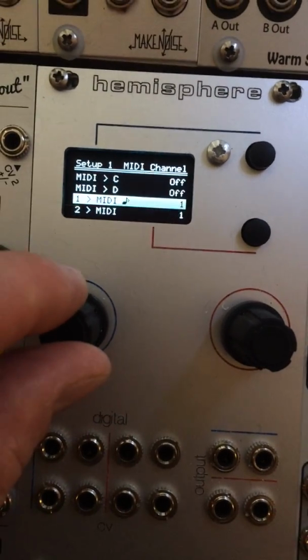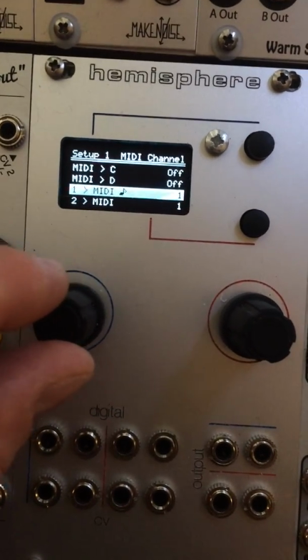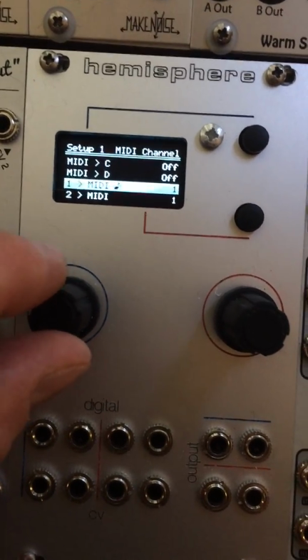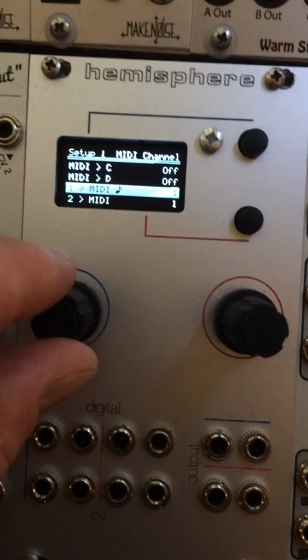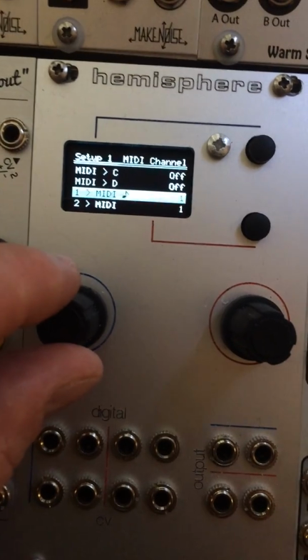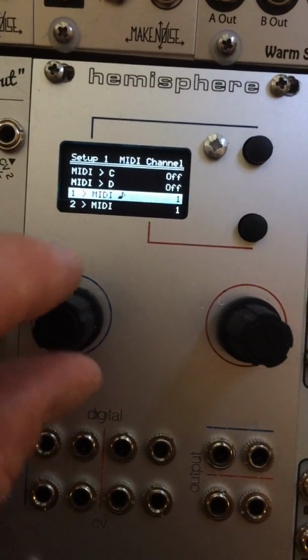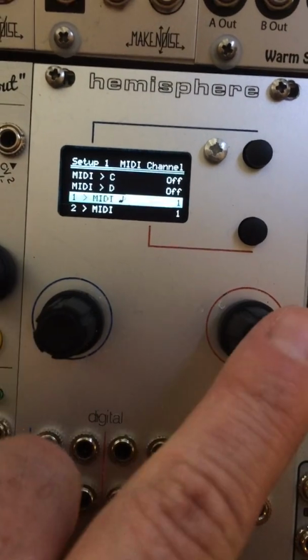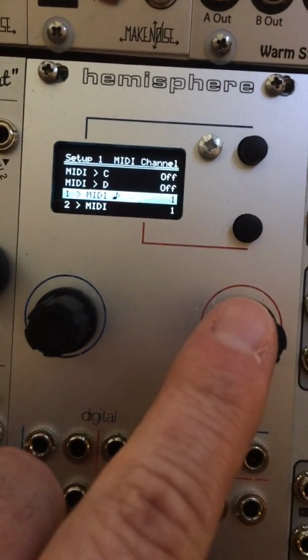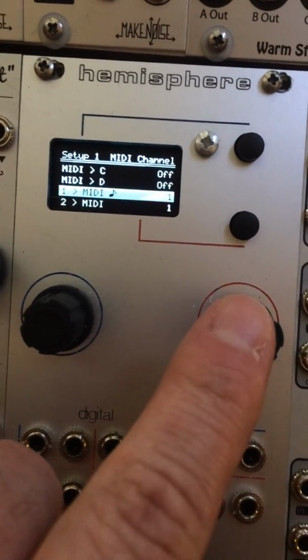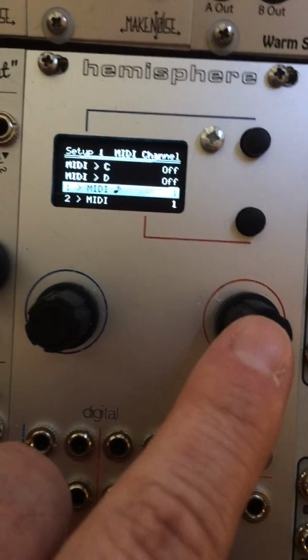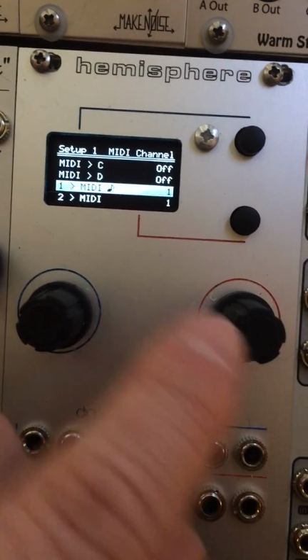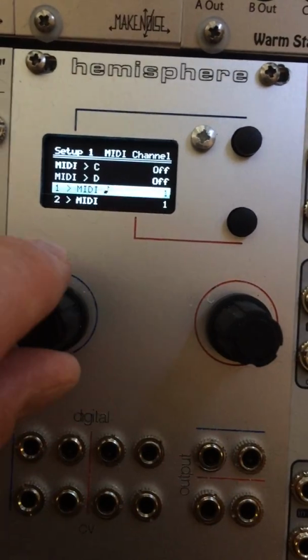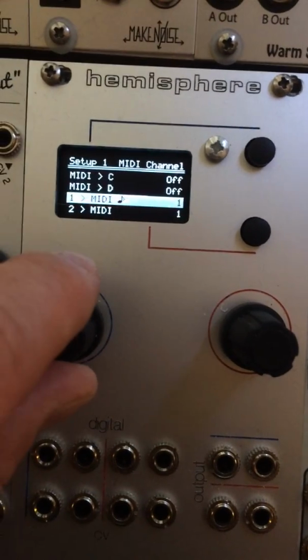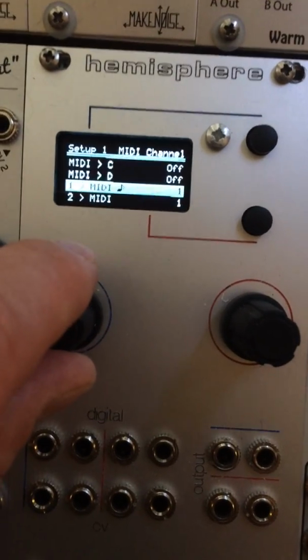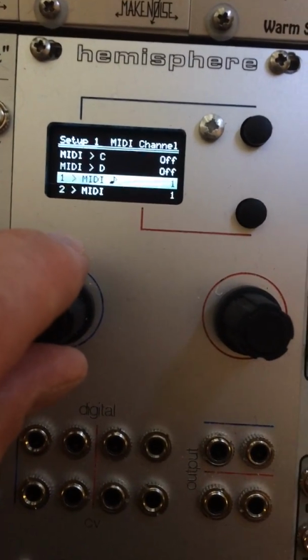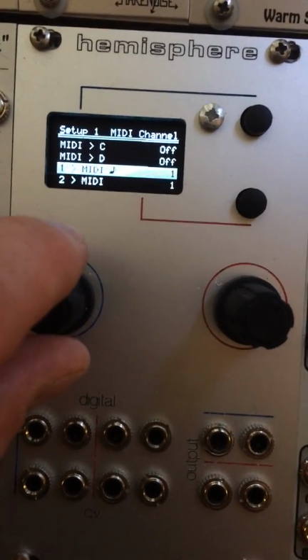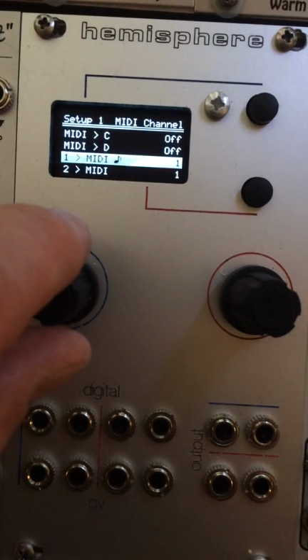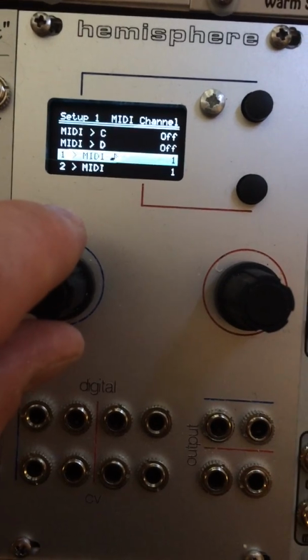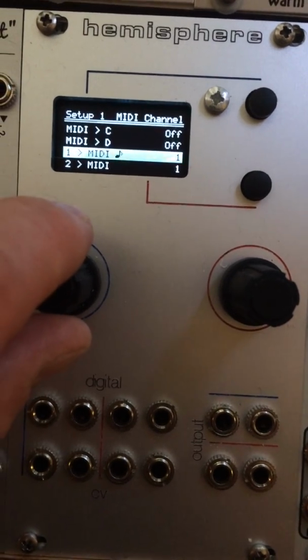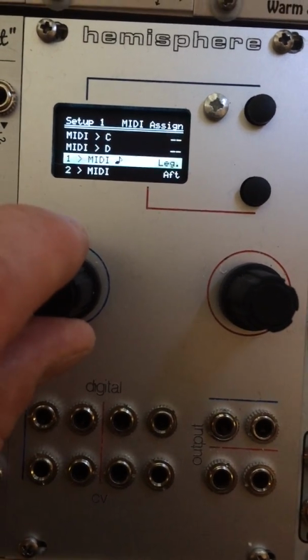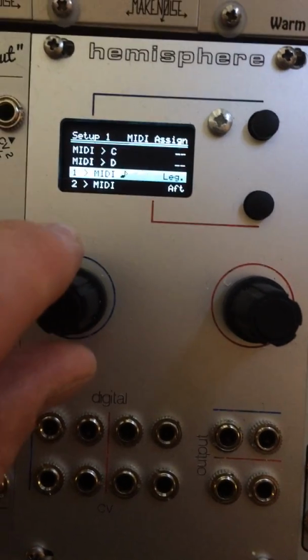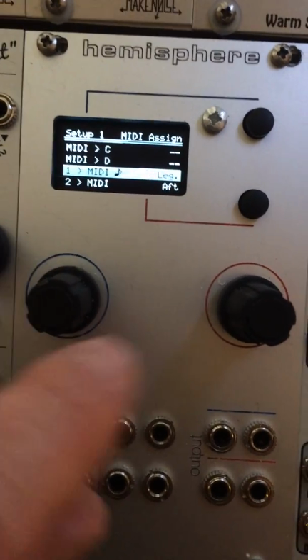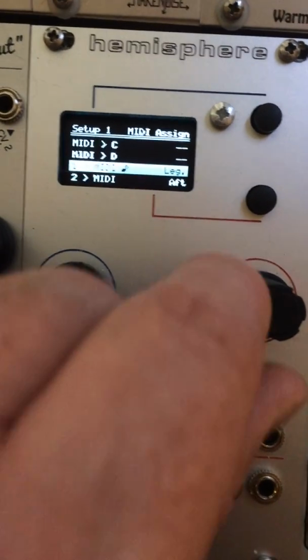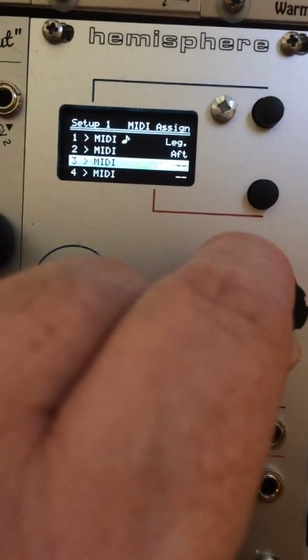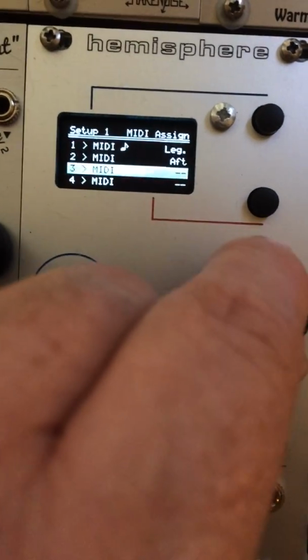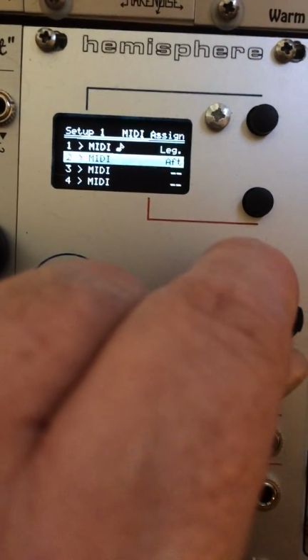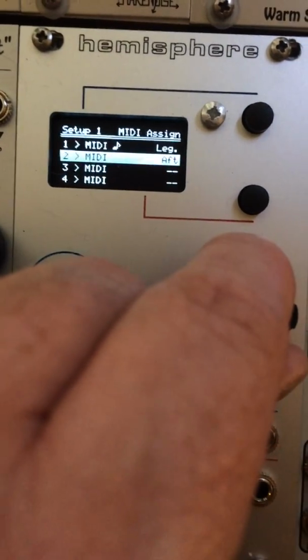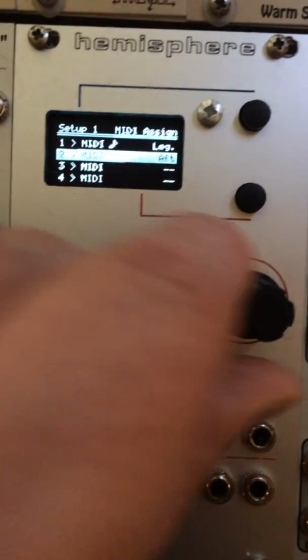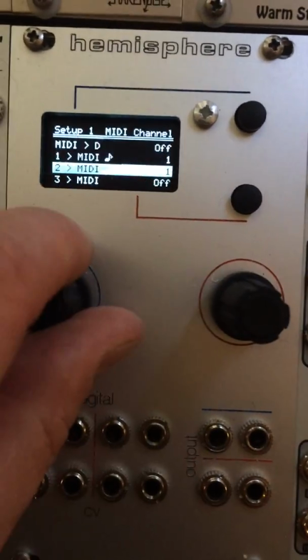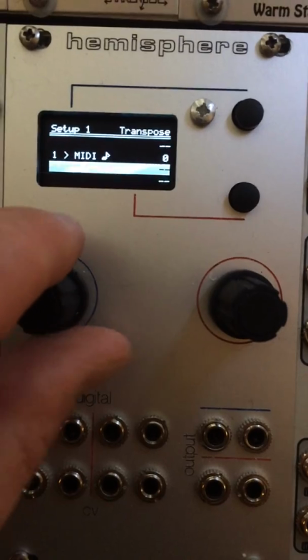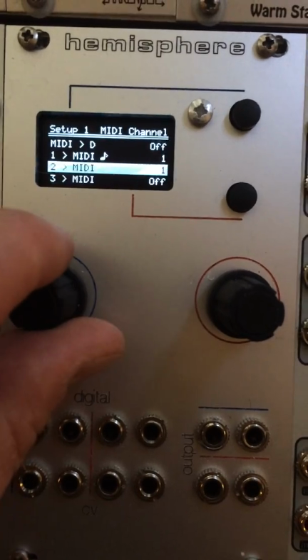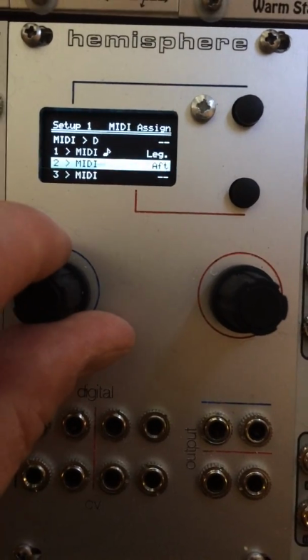The other page is the MIDI channel. We've got channel 1, and then the second I have assigned to aftertouch, also in channel 1.